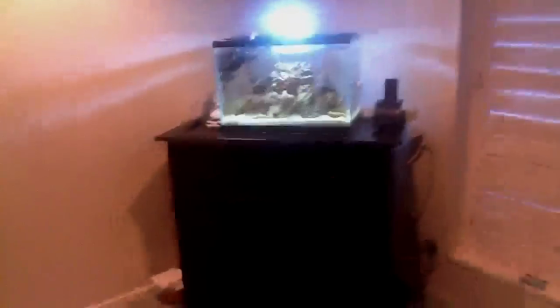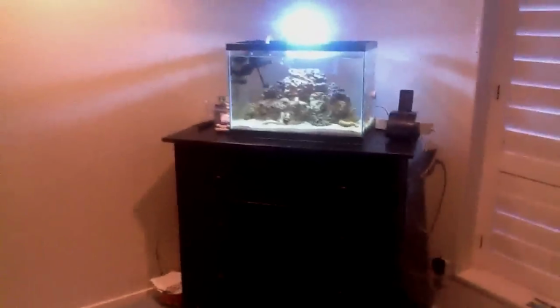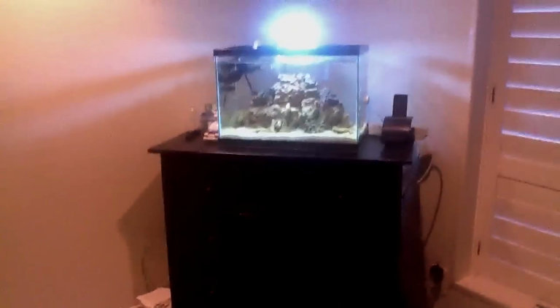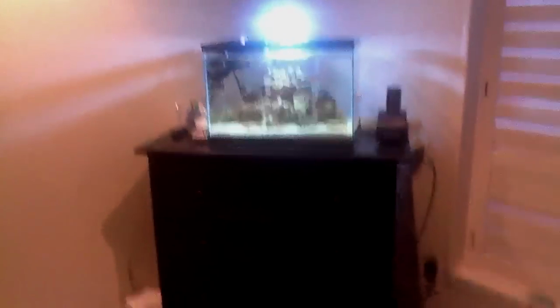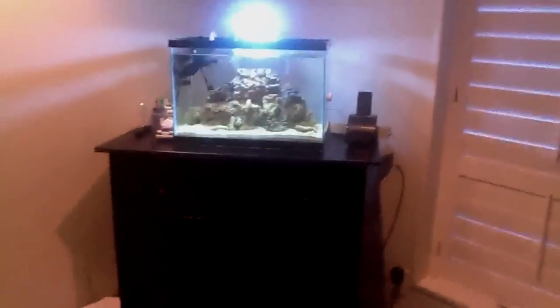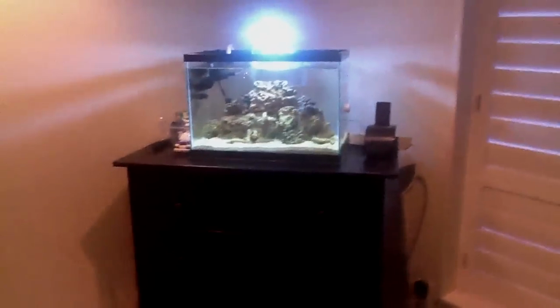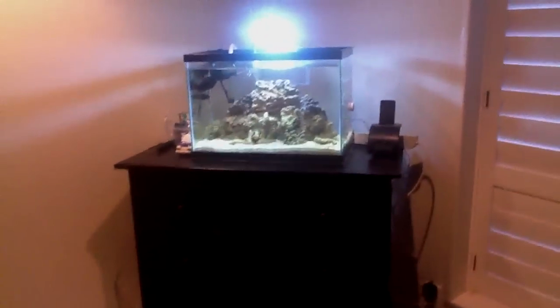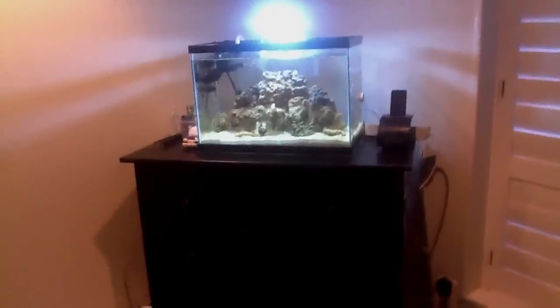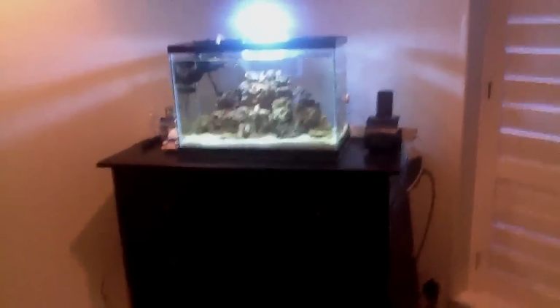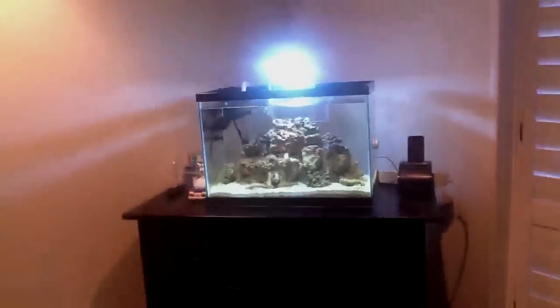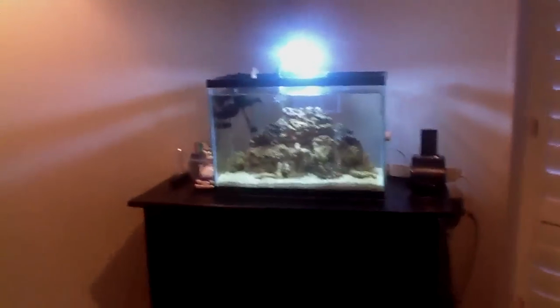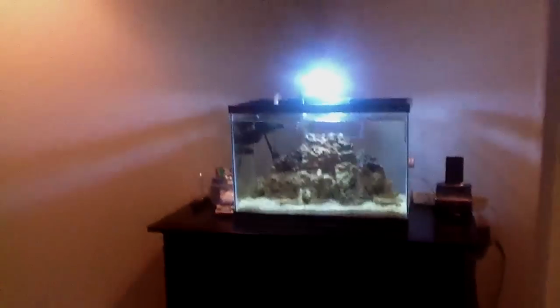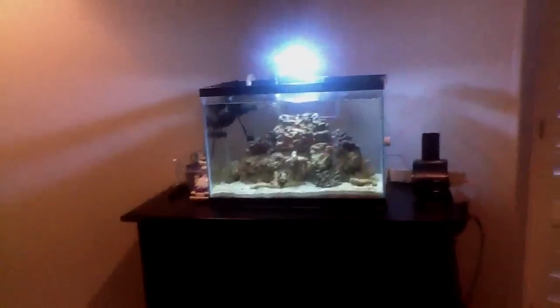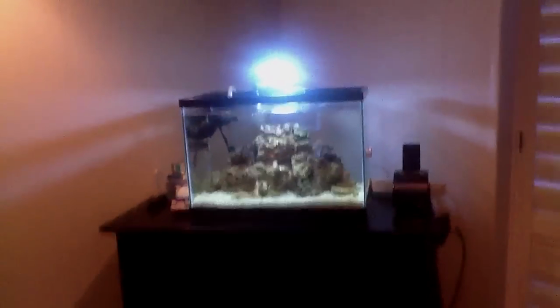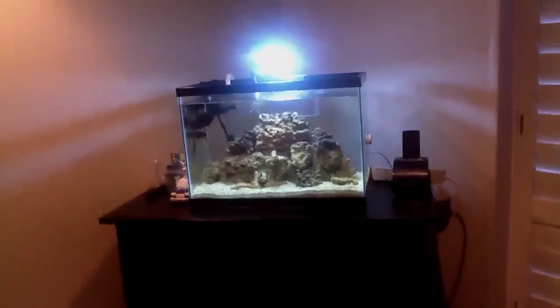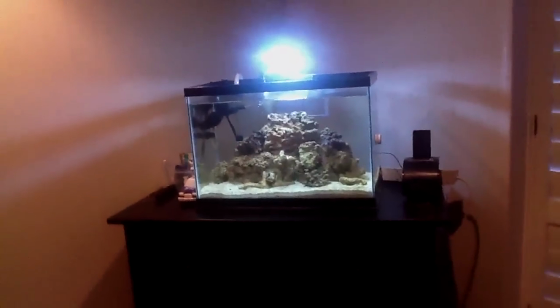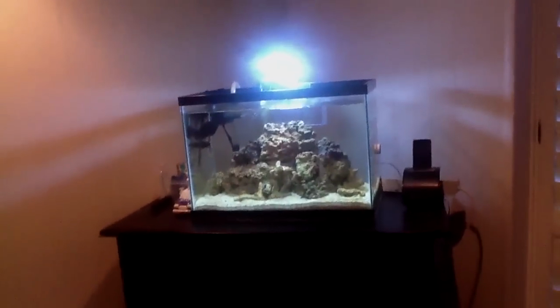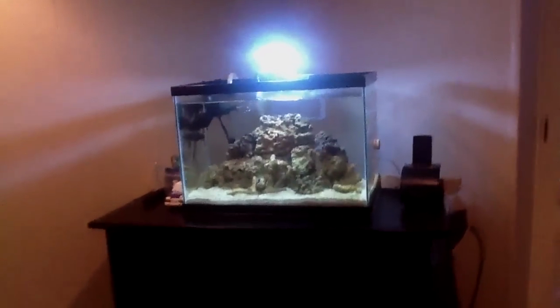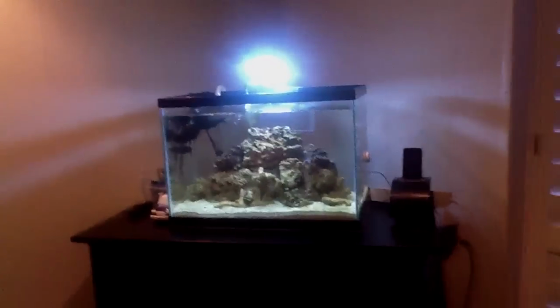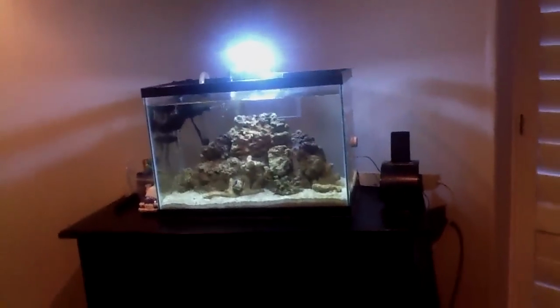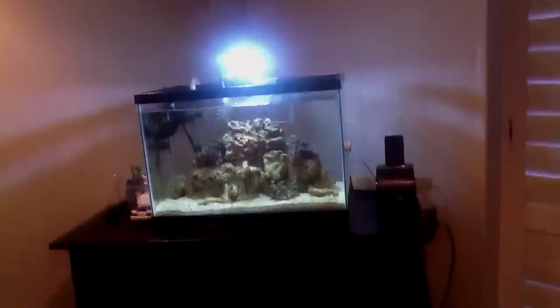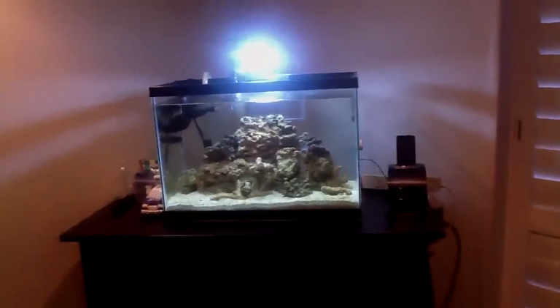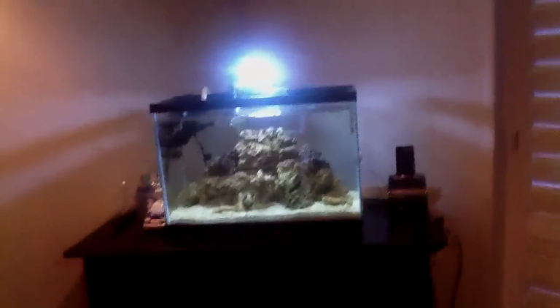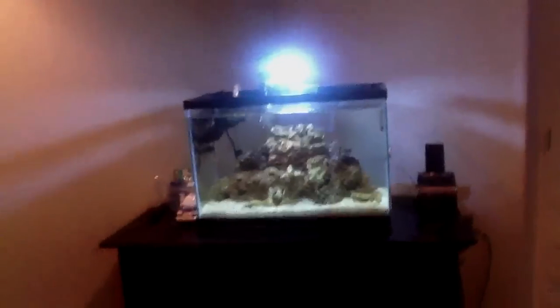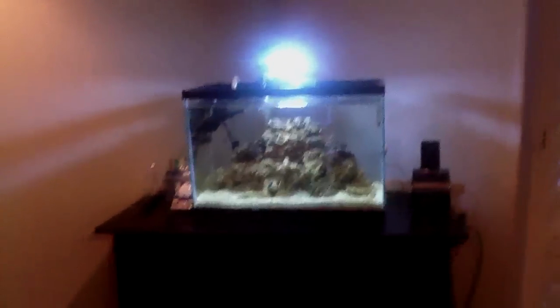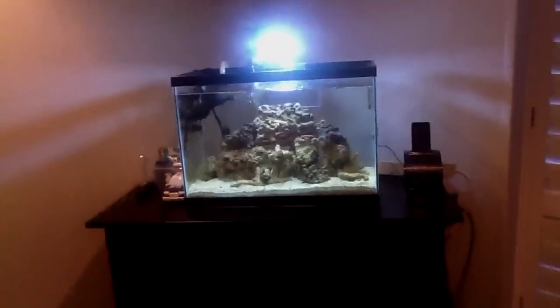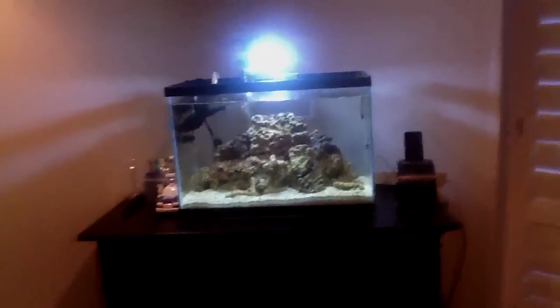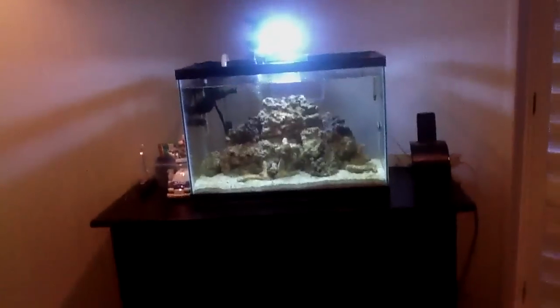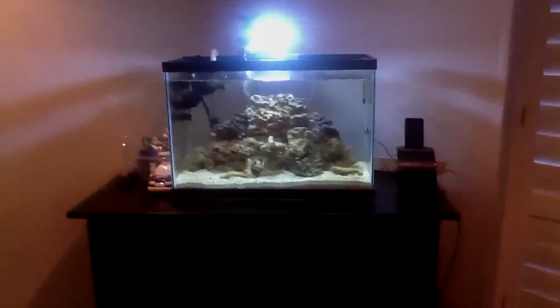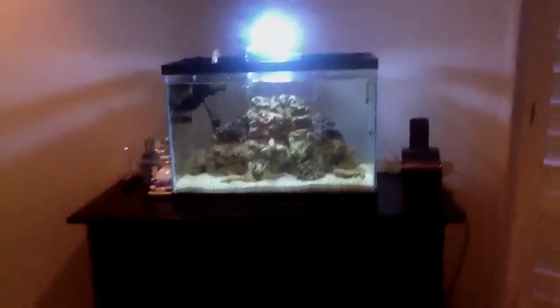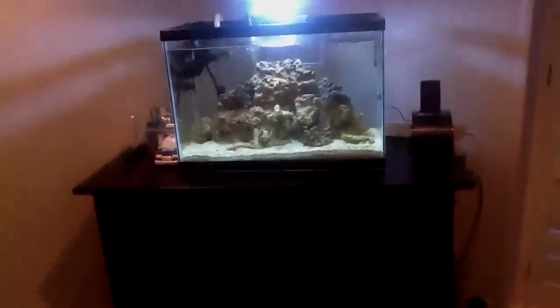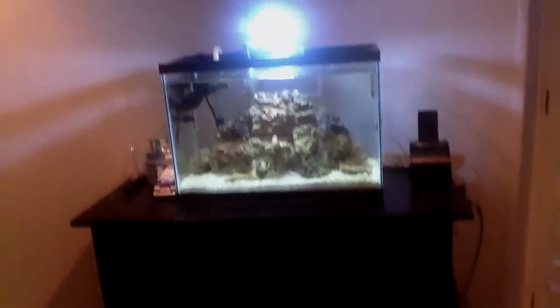Hey YouTube, Fishbreeder1000 here. I want to make a video for you guys. It's going to be about testing the salinity in your saltwater aquarium. This is a very useful tip, or a sort of how-to.